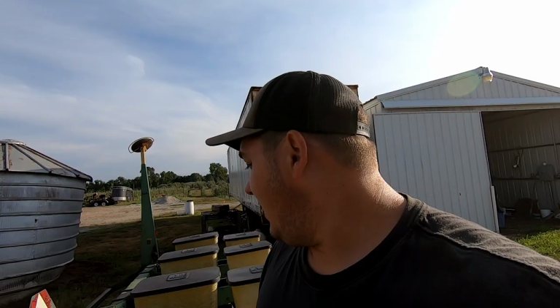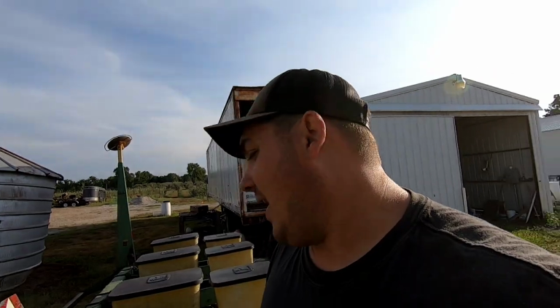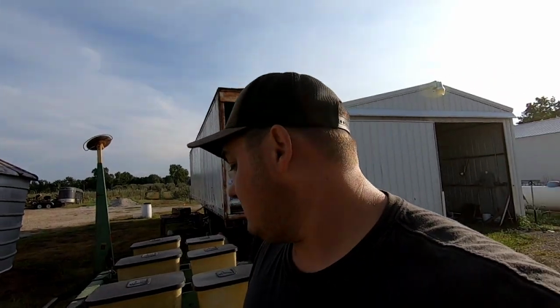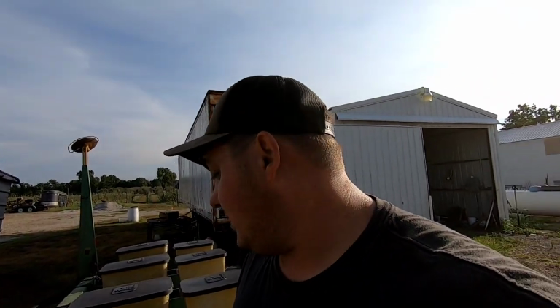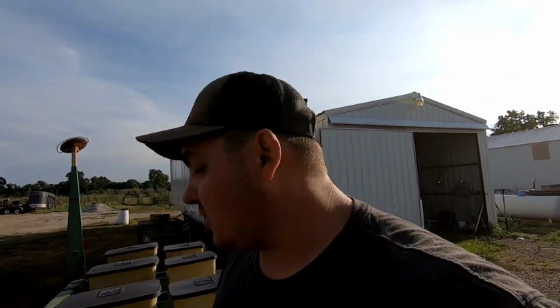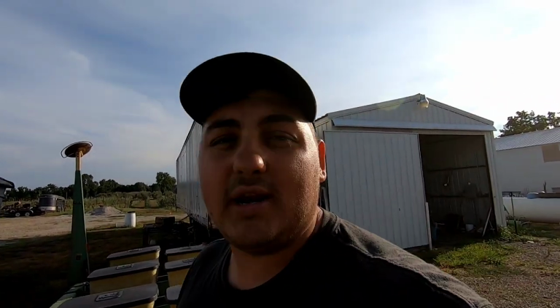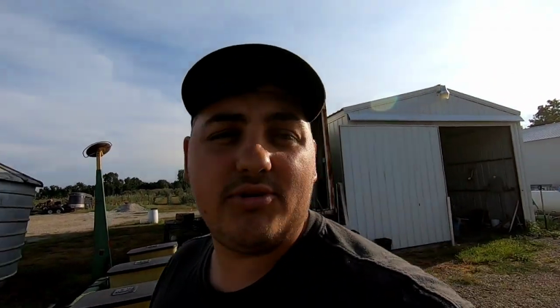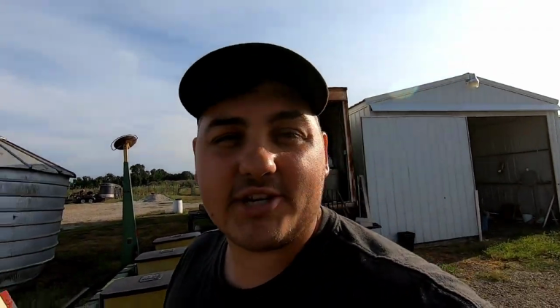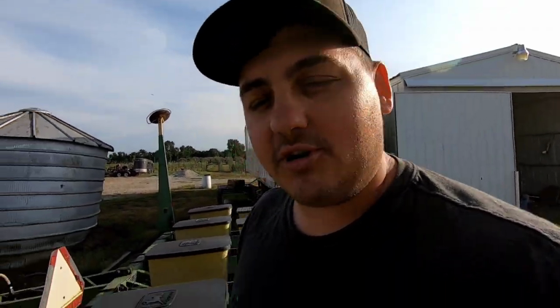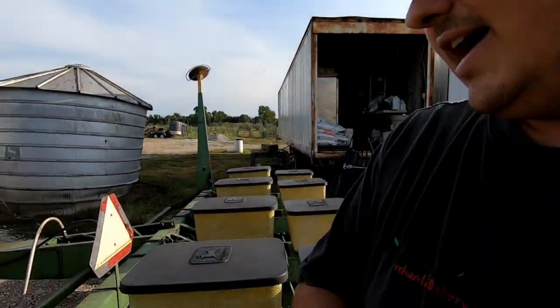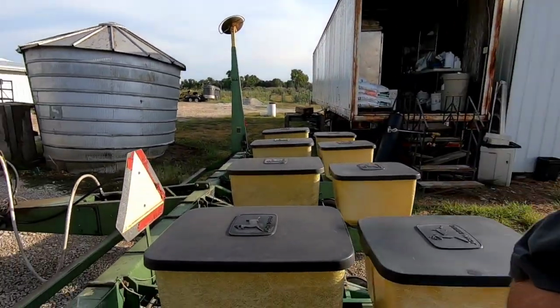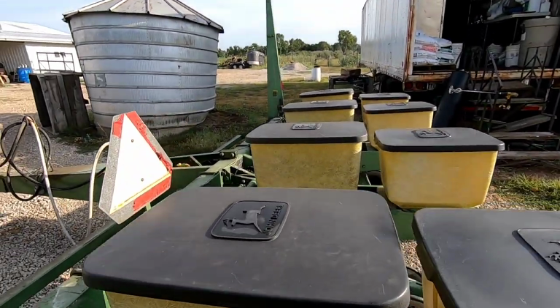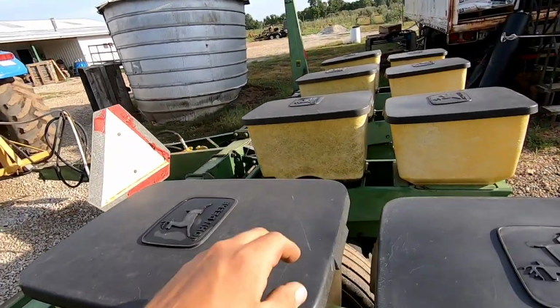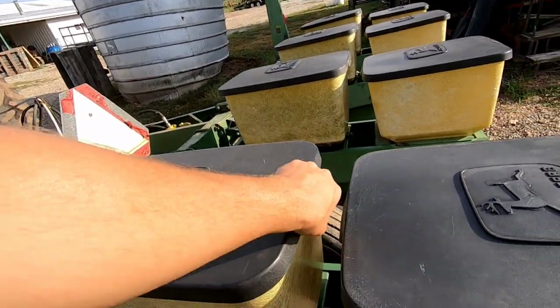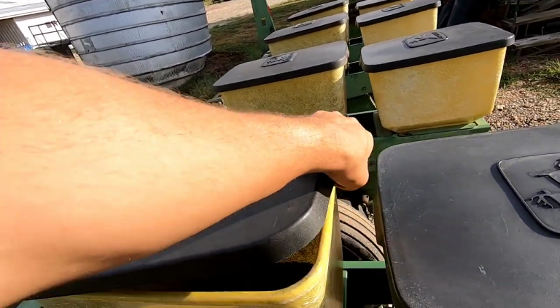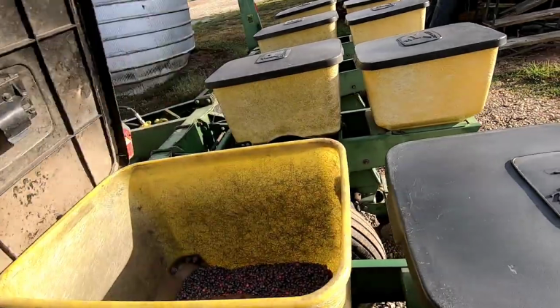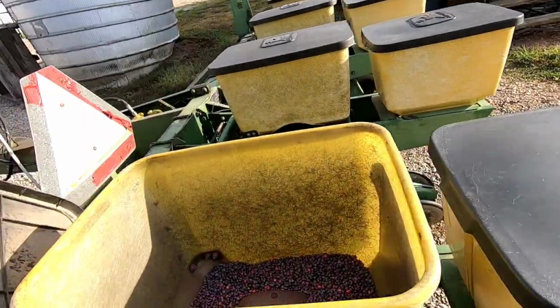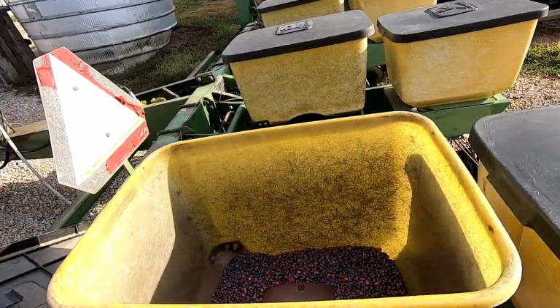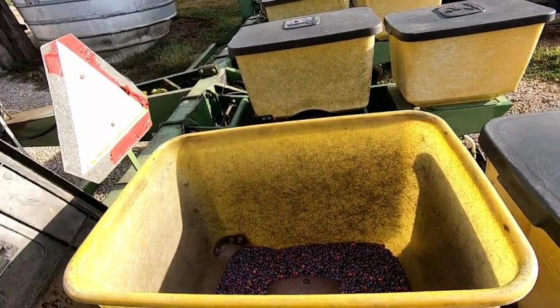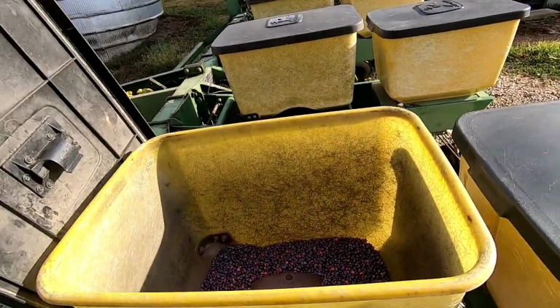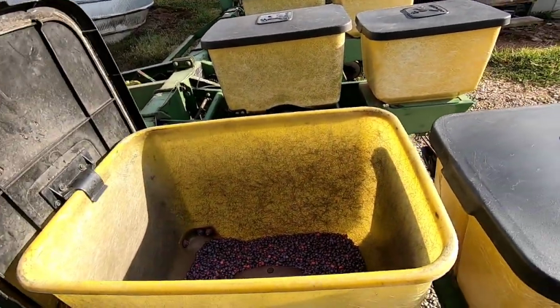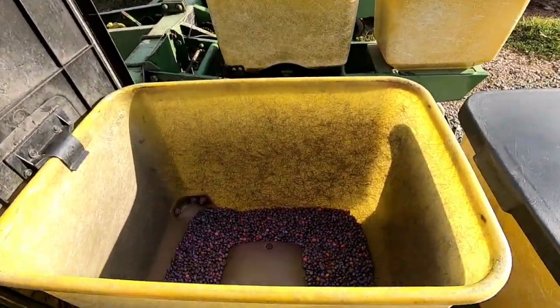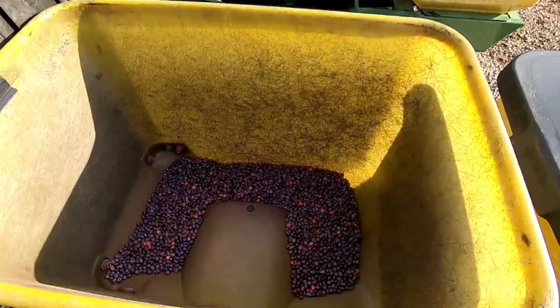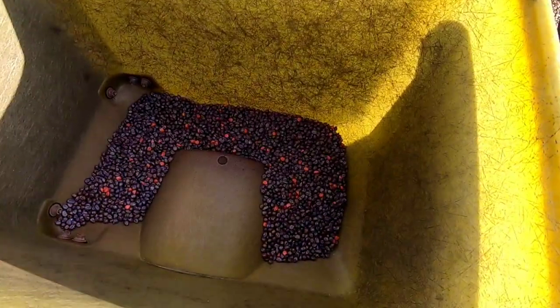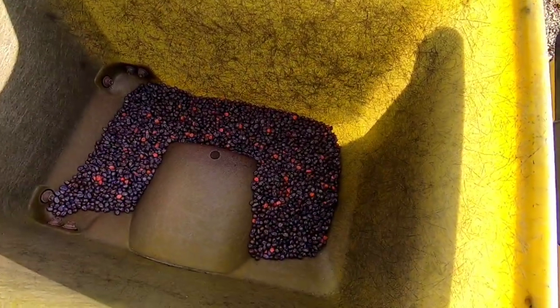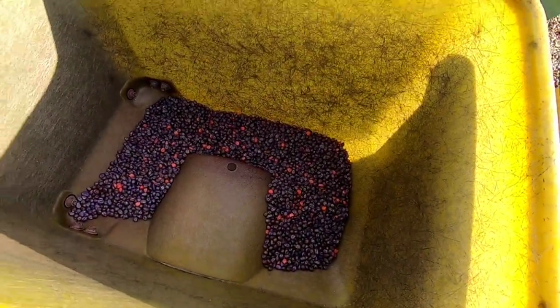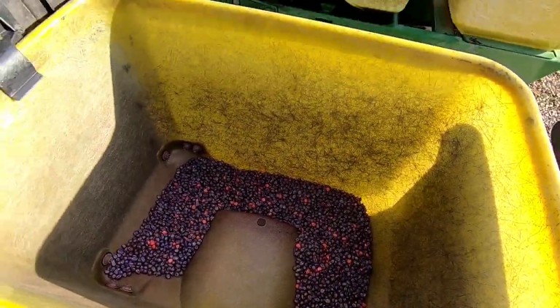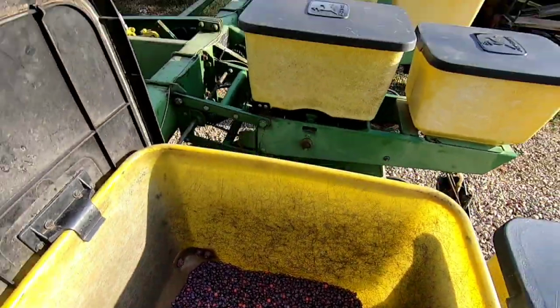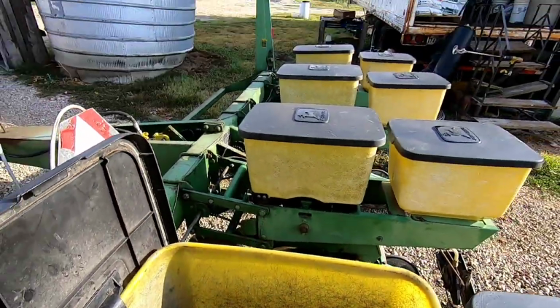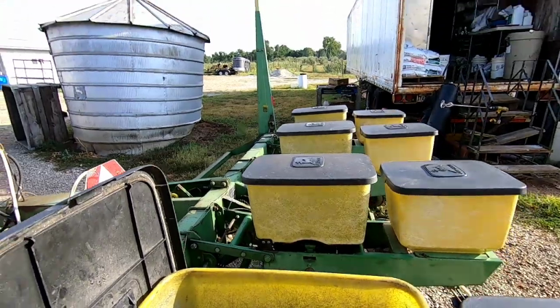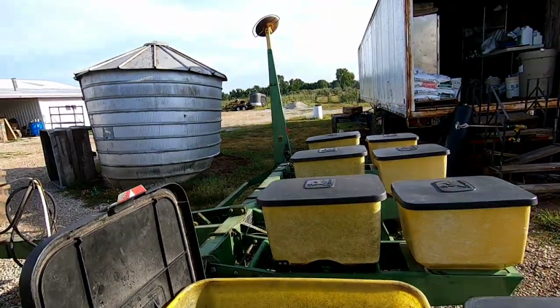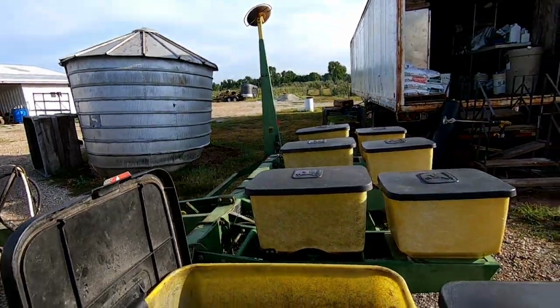Hopefully it turns out really well. If not, well, I know what not to do next year. So anyway, got to take the seed out of here — this is just corn seed. Pull this out of here, and then we'll put the sunflower seeds in.